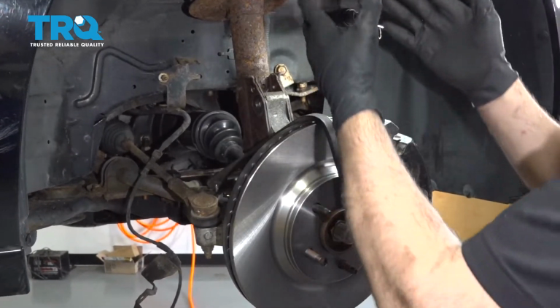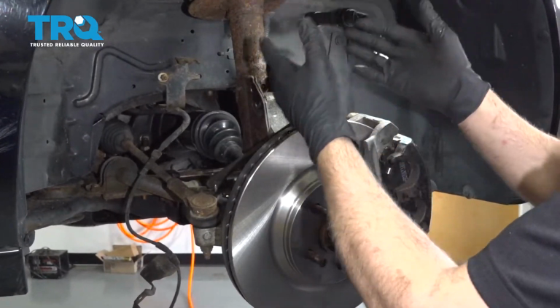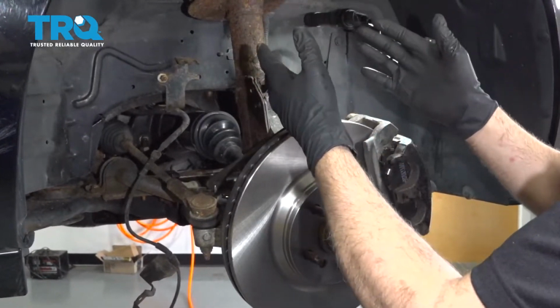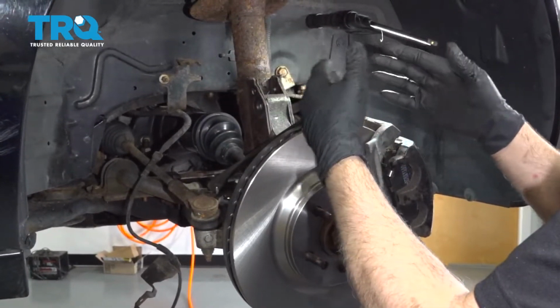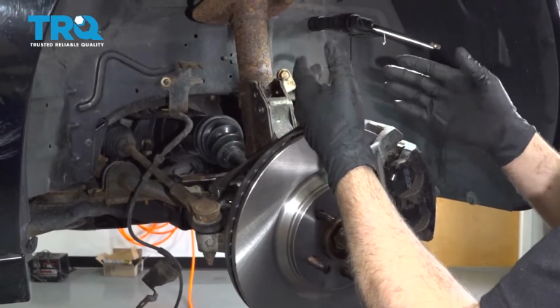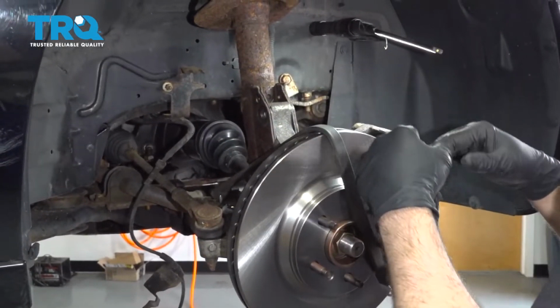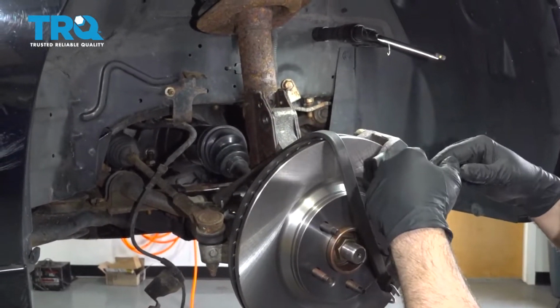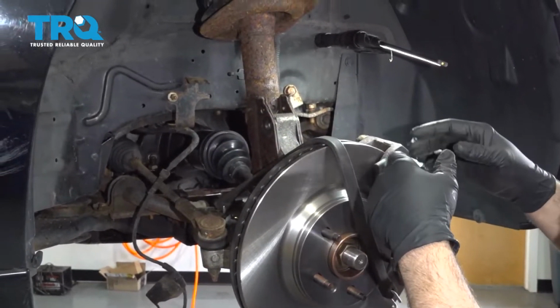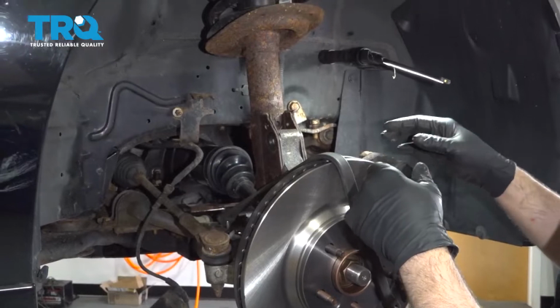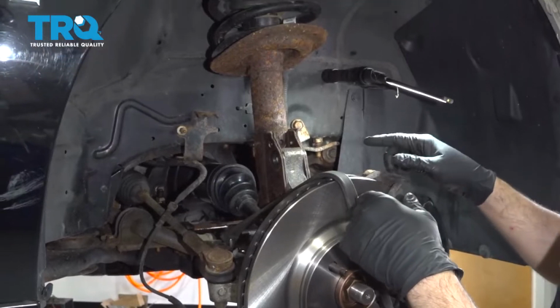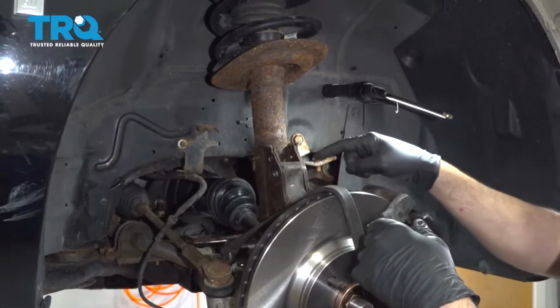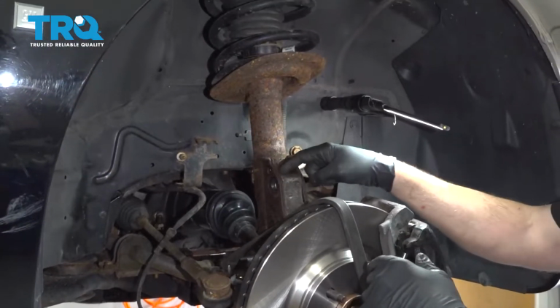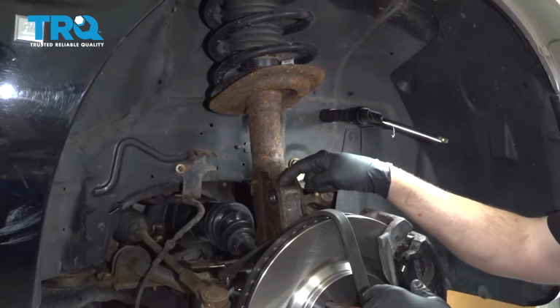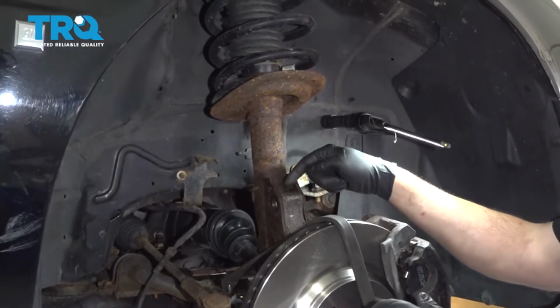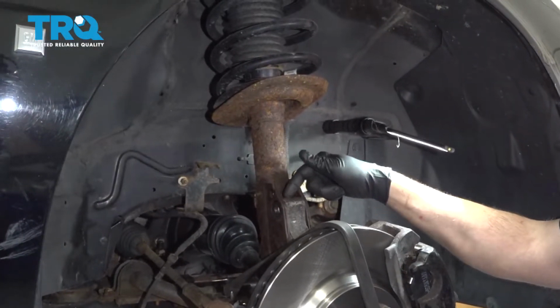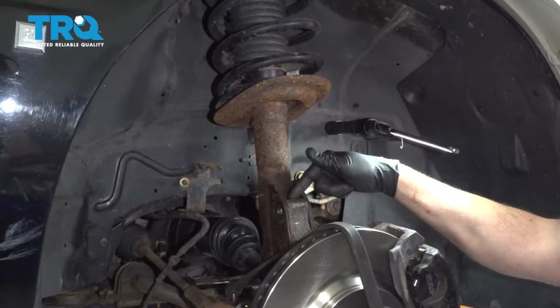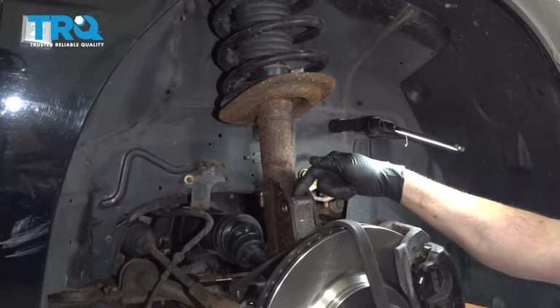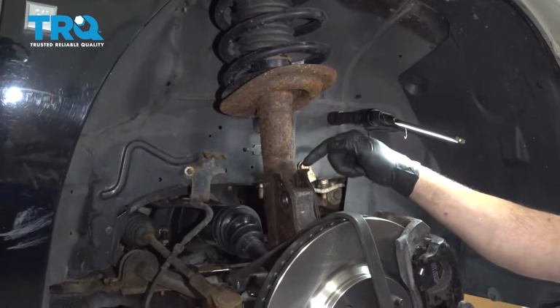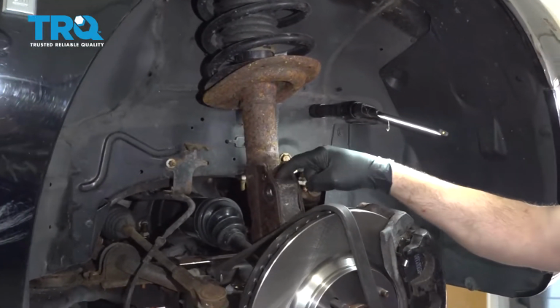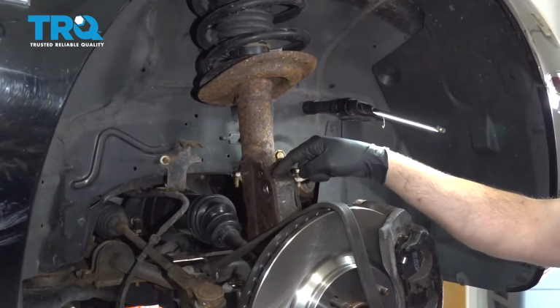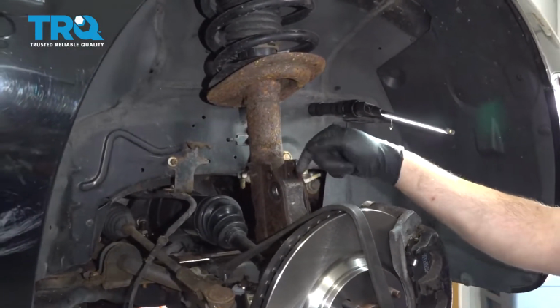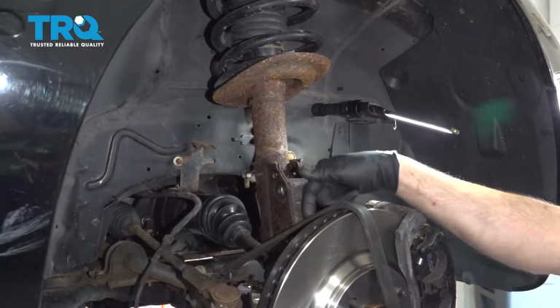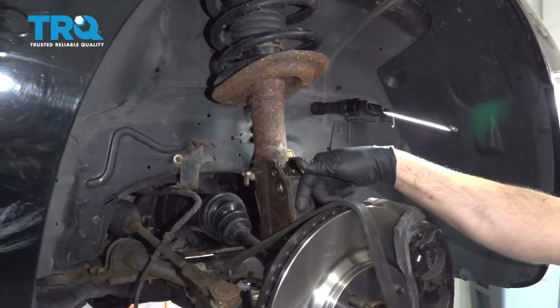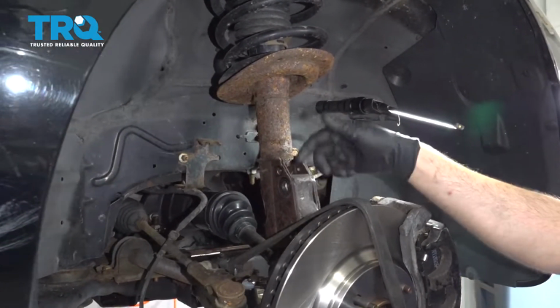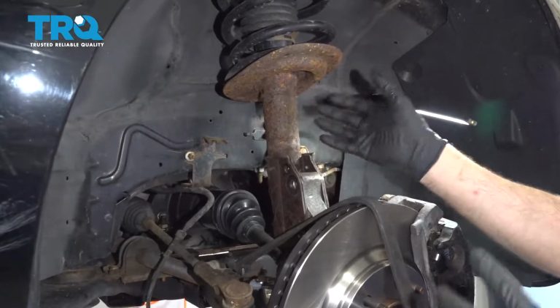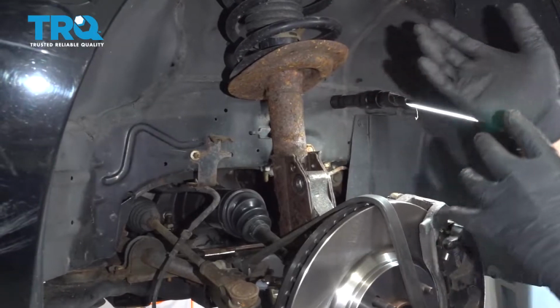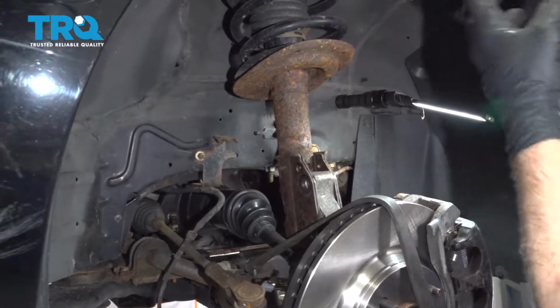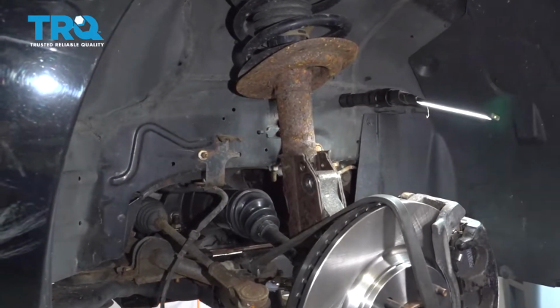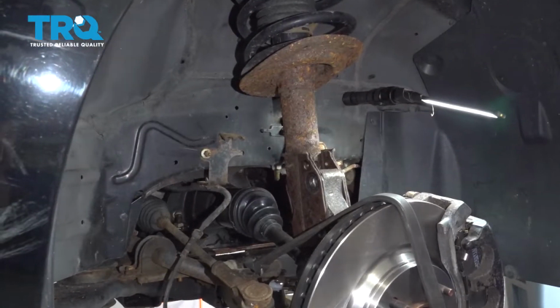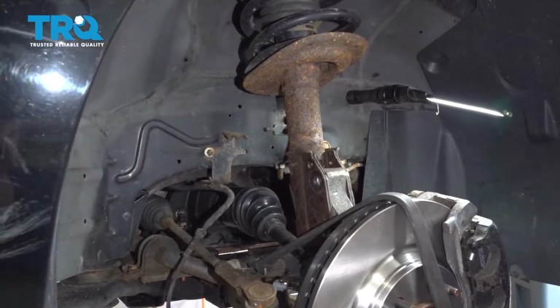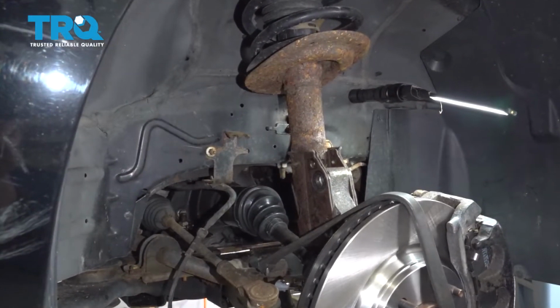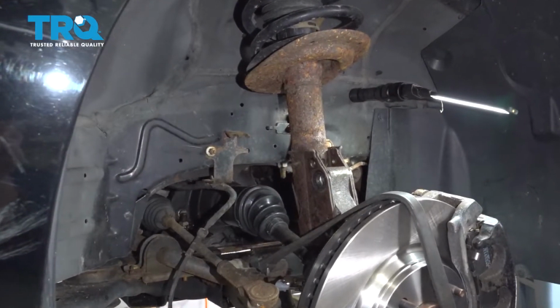The strut itself is now loose. I'm going to use a small pry bar to separate the strut from the knuckle, and then we'll go ahead and lower it out.